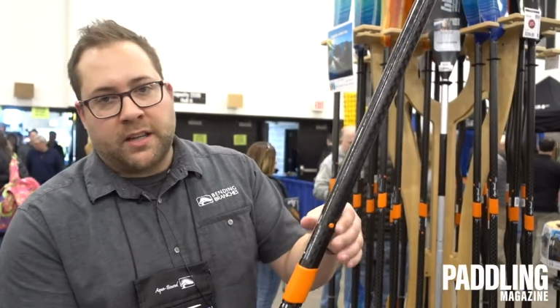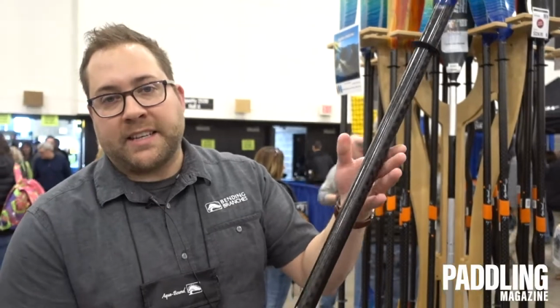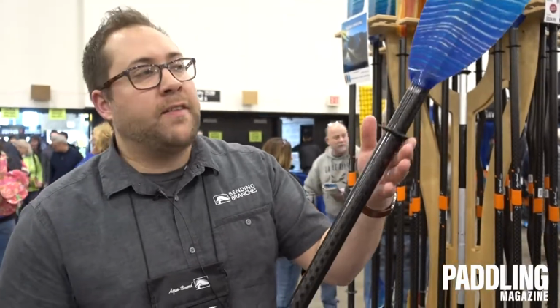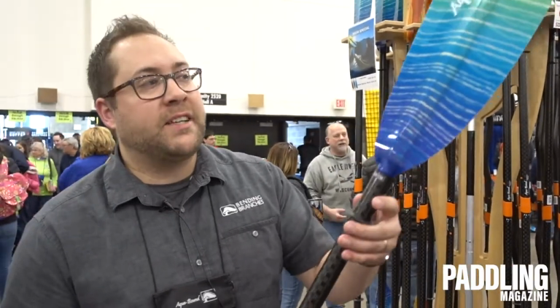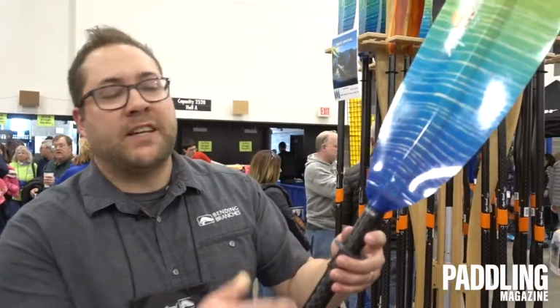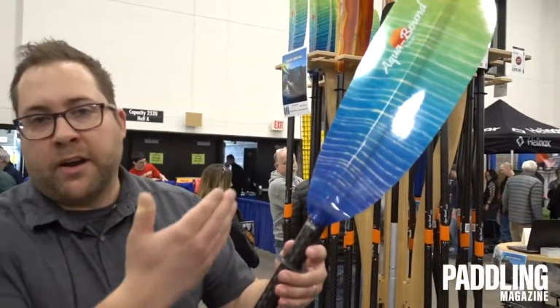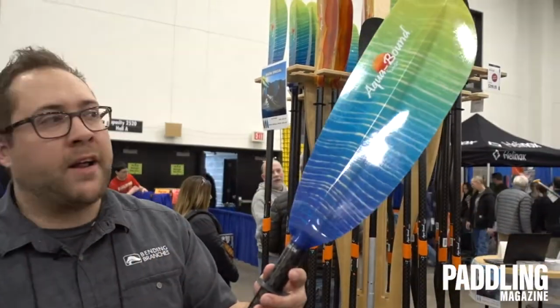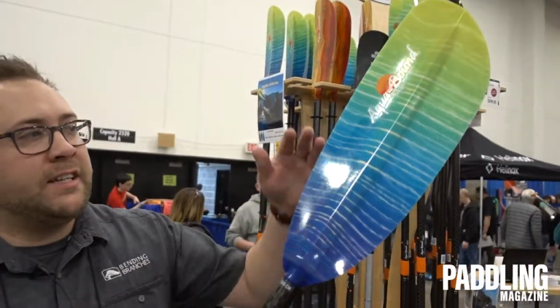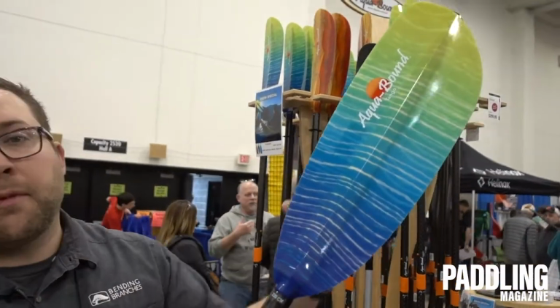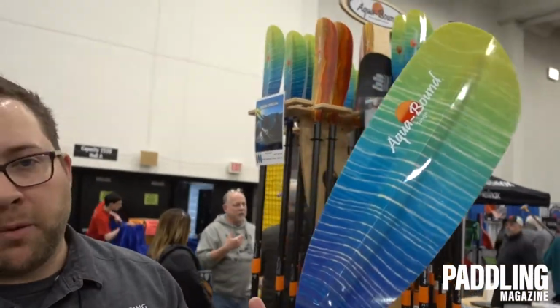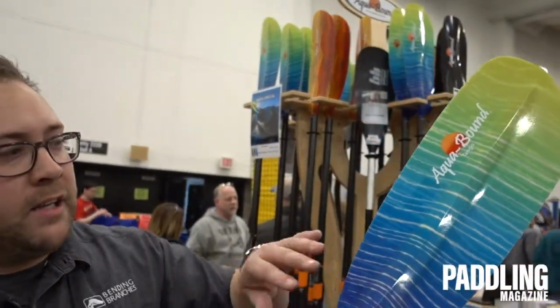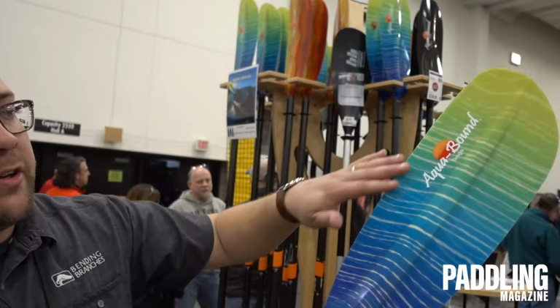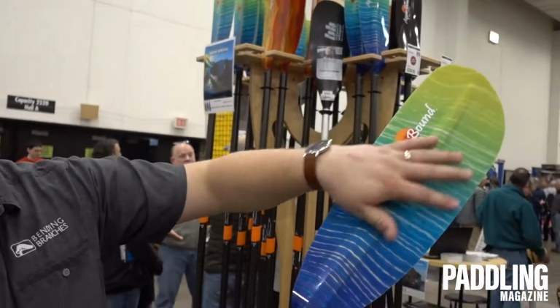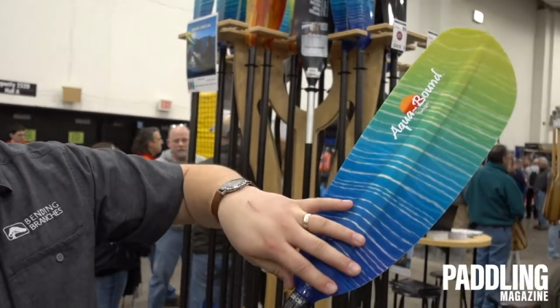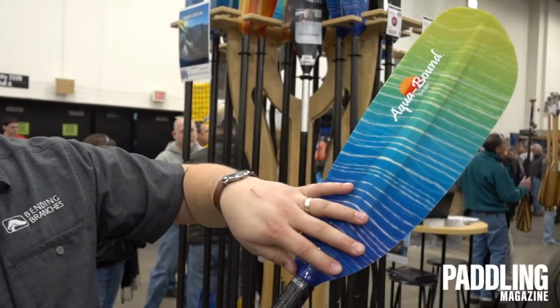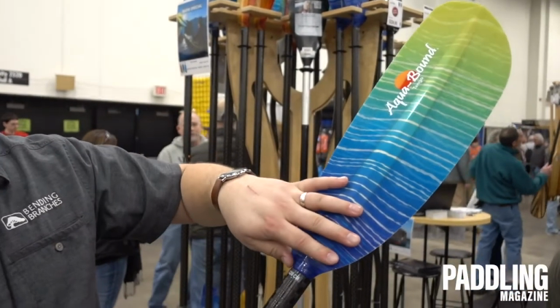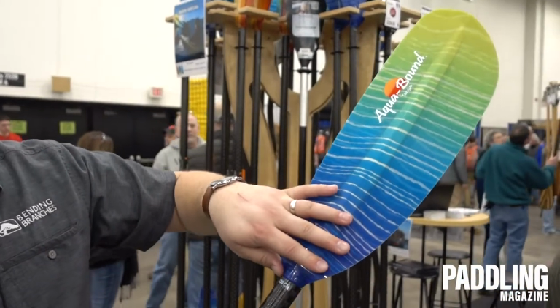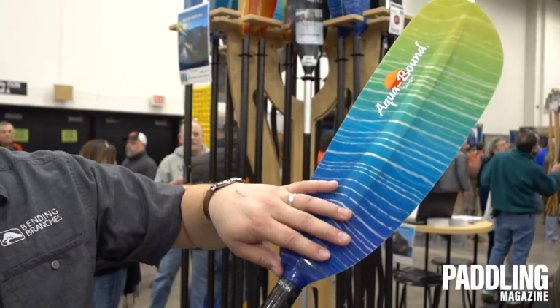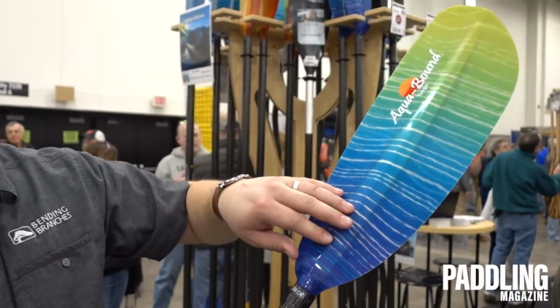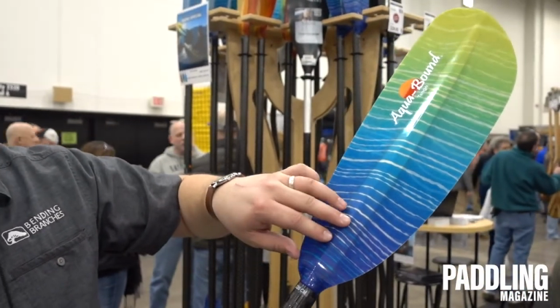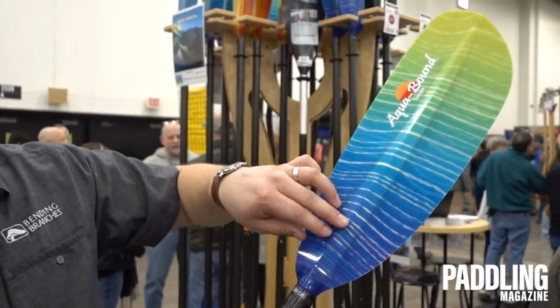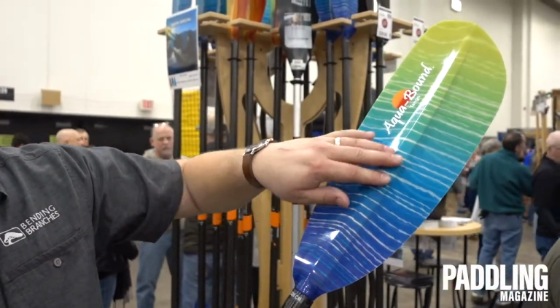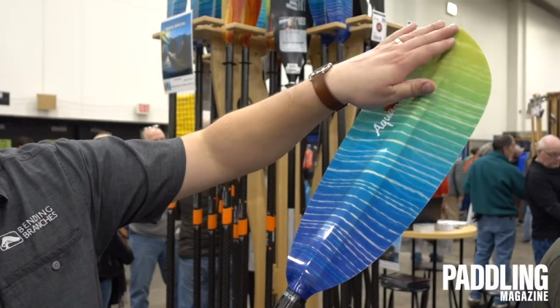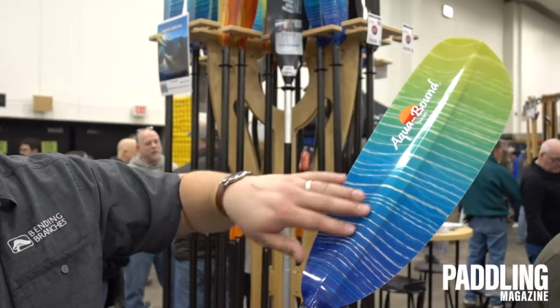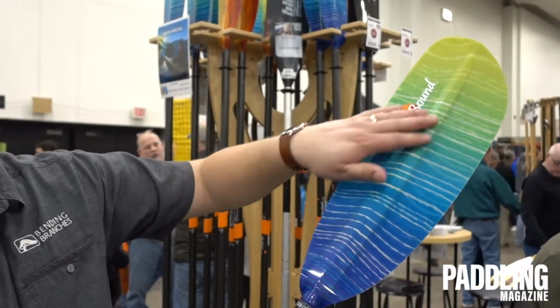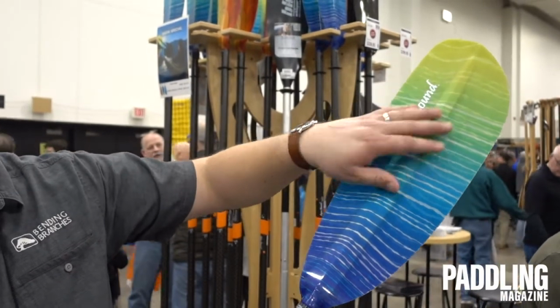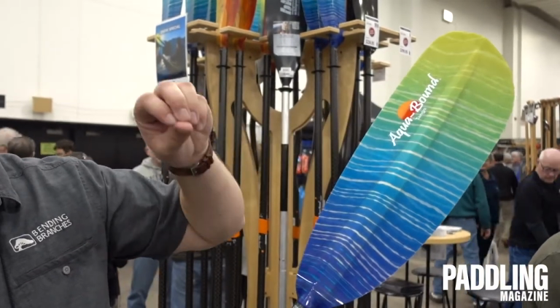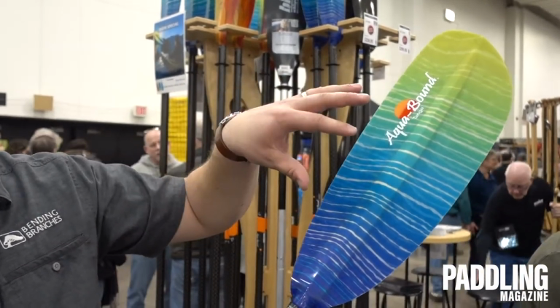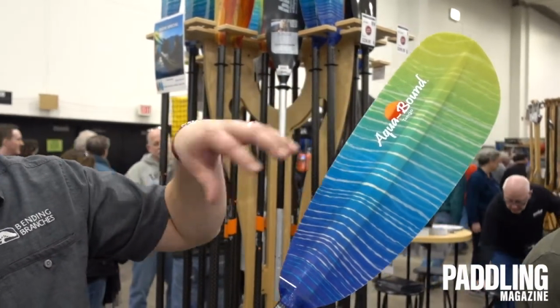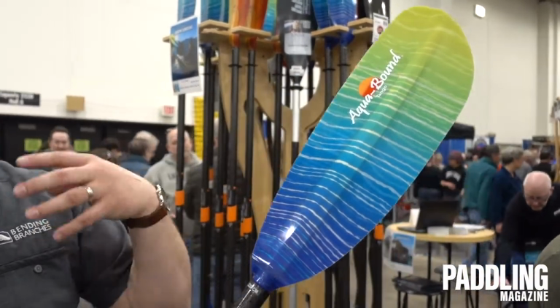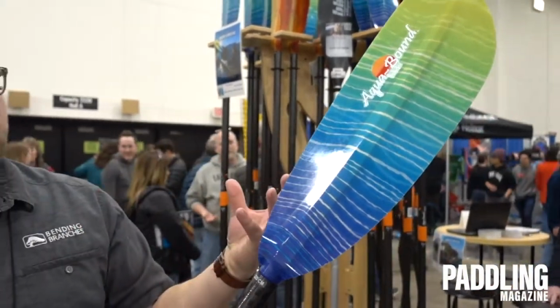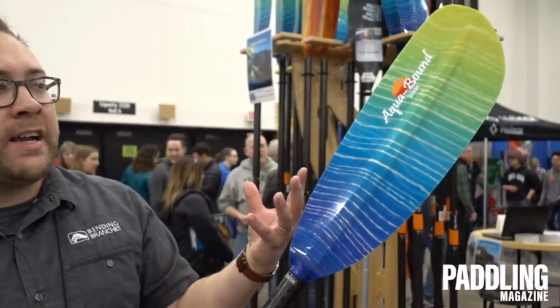Click it back together. The biggest advantage on the higher end paddles is you're going to get a much better blade. You get this mid-sized touring shape — very efficient, little fatigue, with a nice sharp edge for equal water displacement. There's no fluttering when you're kayaking.